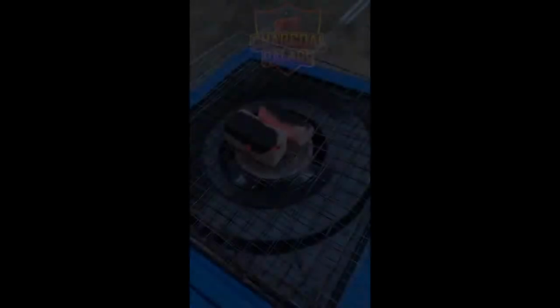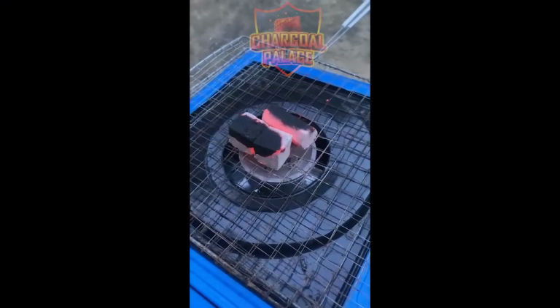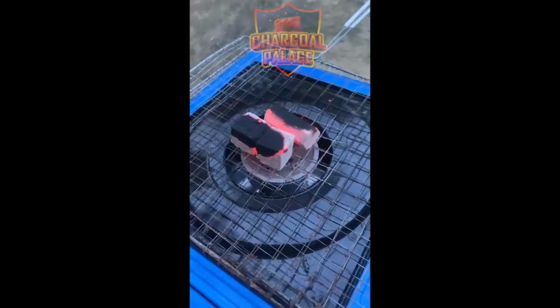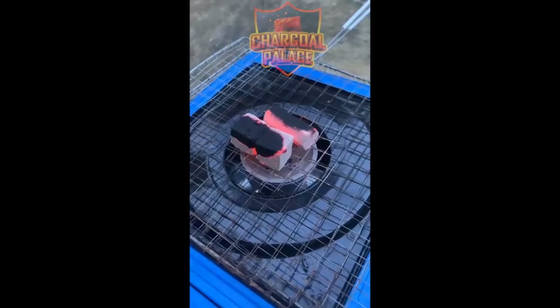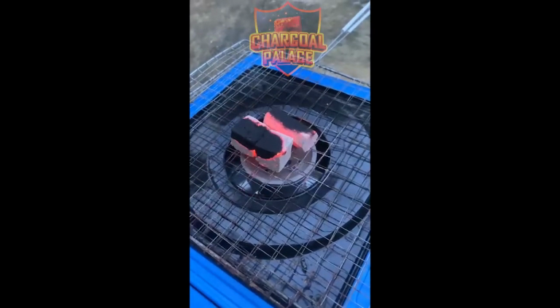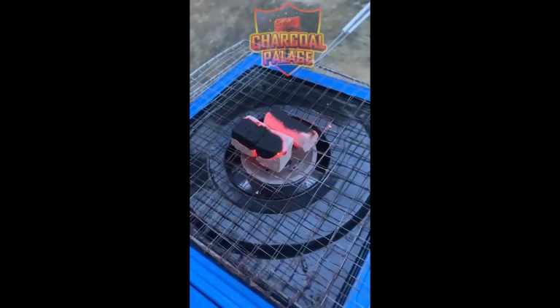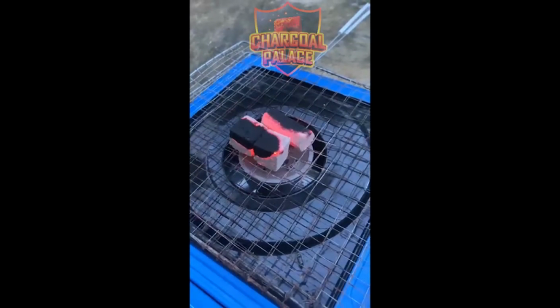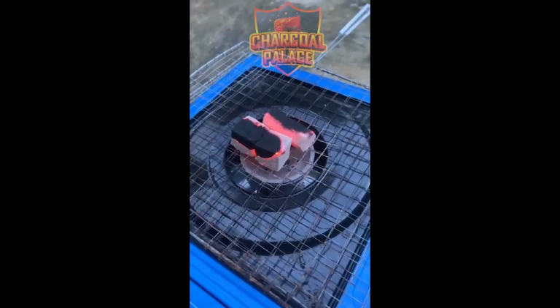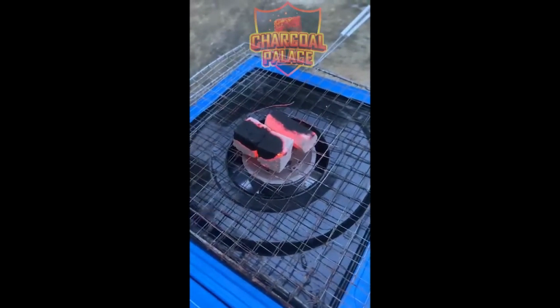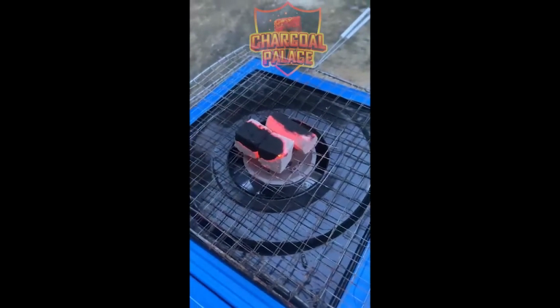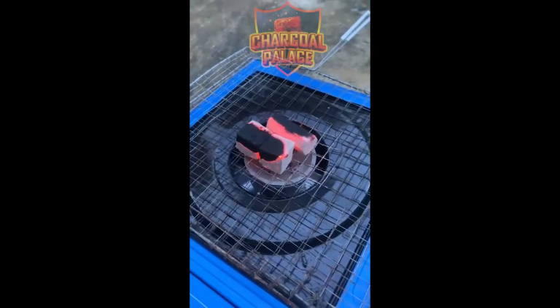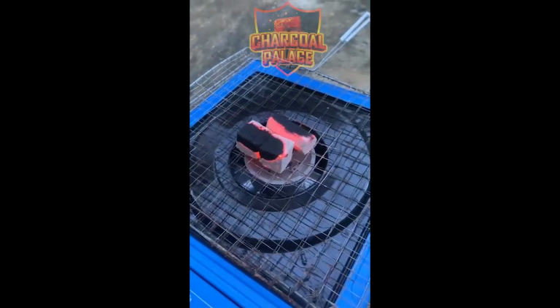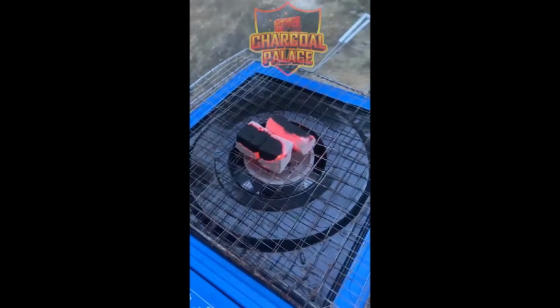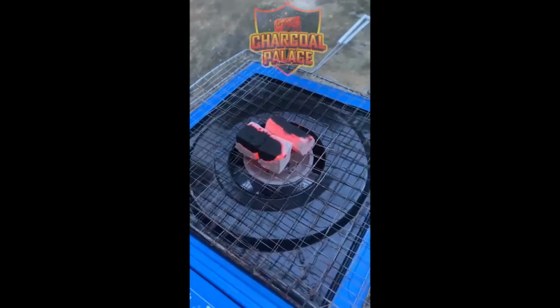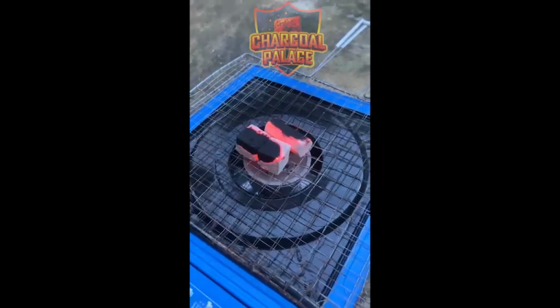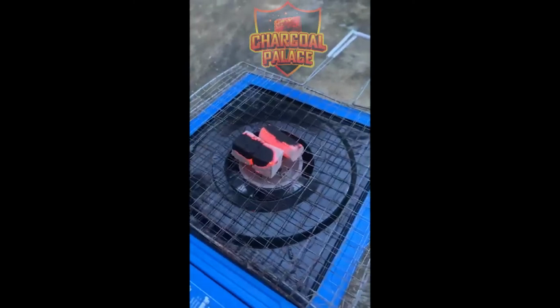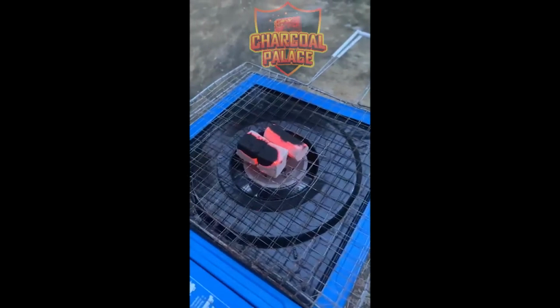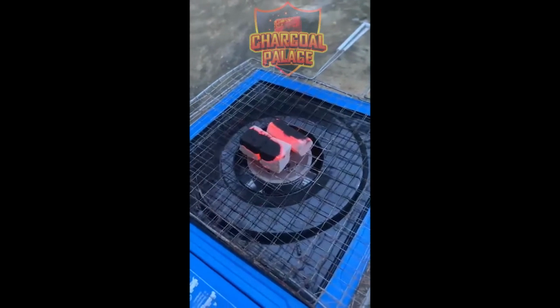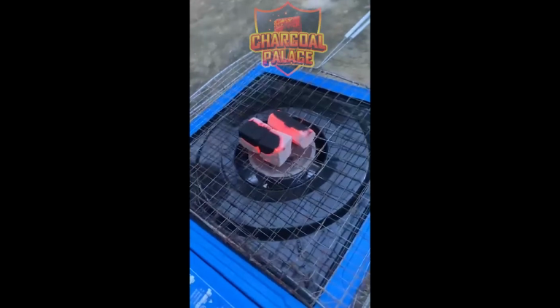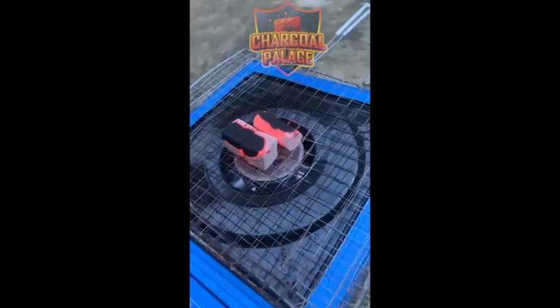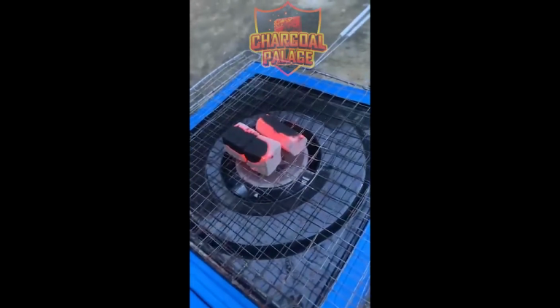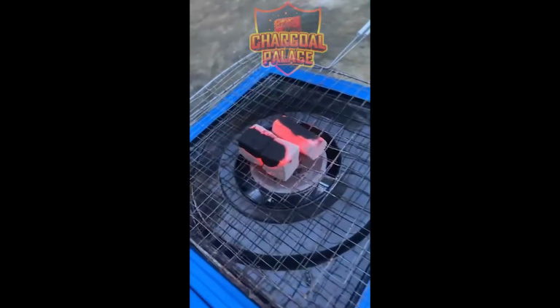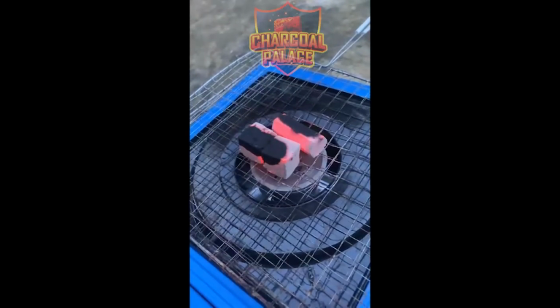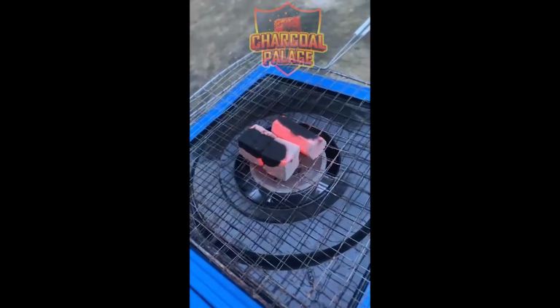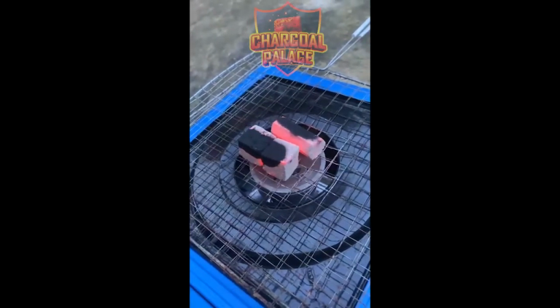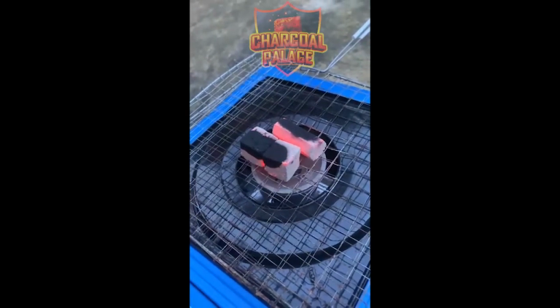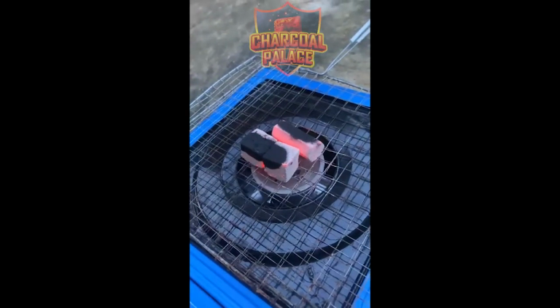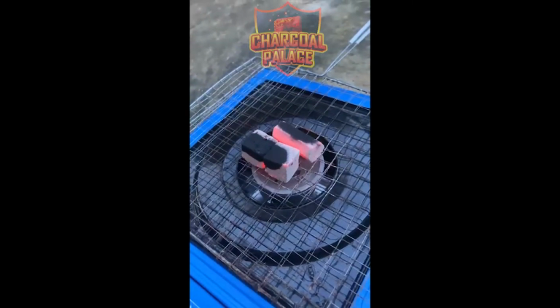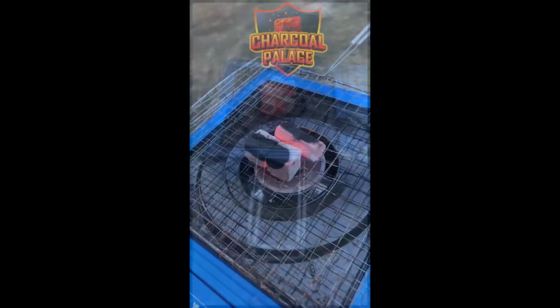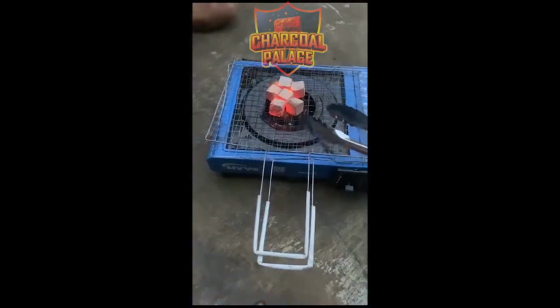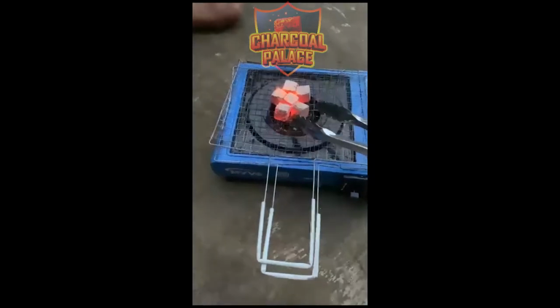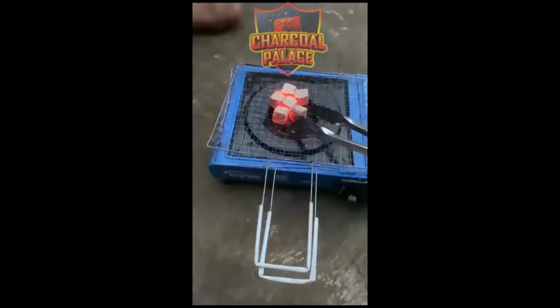Hello, we are from Charcoal Palace. I'm currently lighting charcoal to explain our charcoal. Our coconut shell charcoal briquettes are perfect for shisha or hookah use.